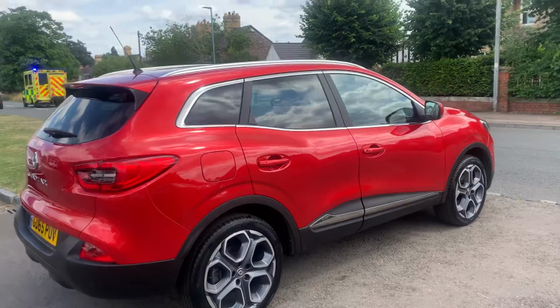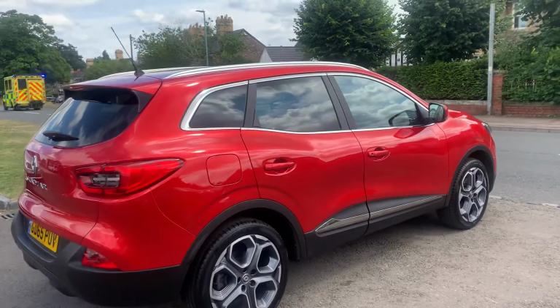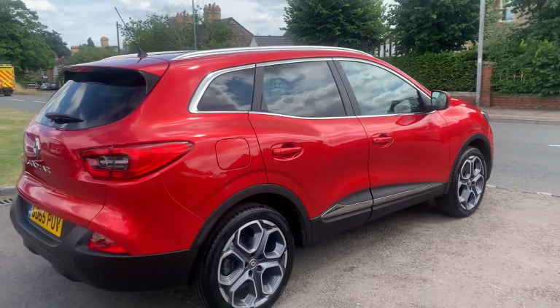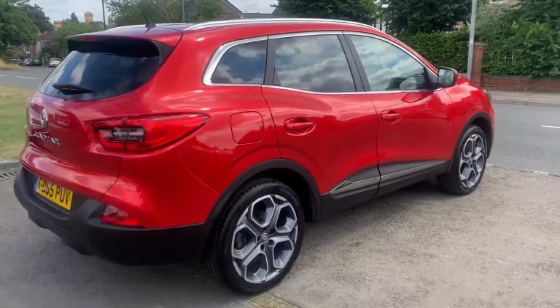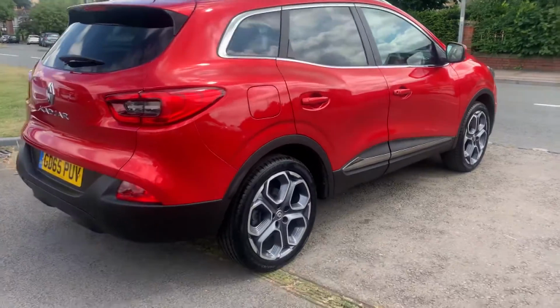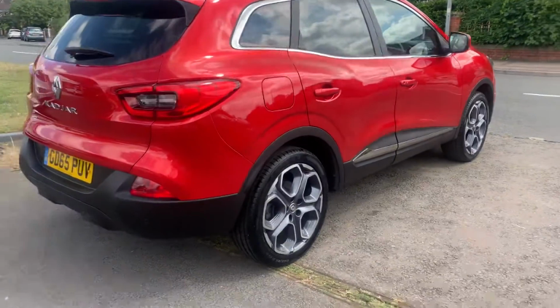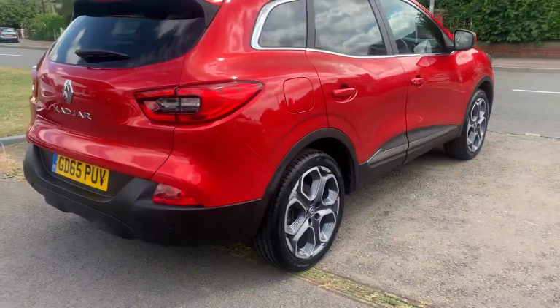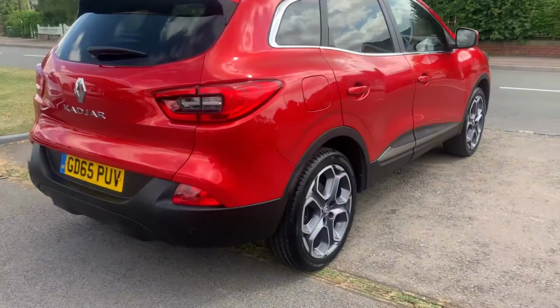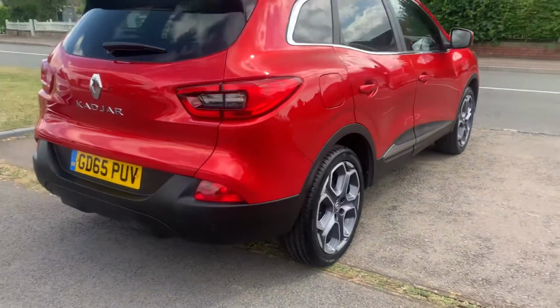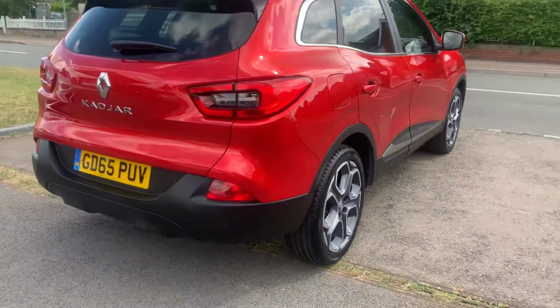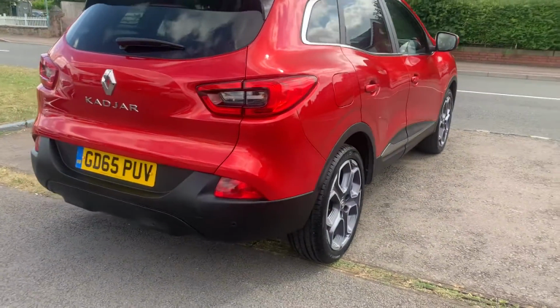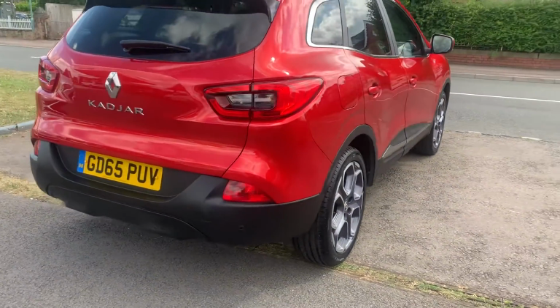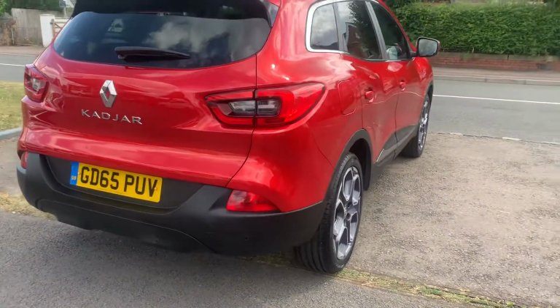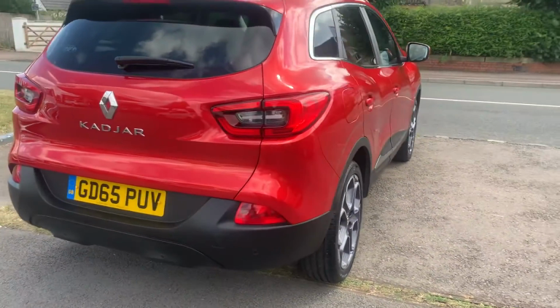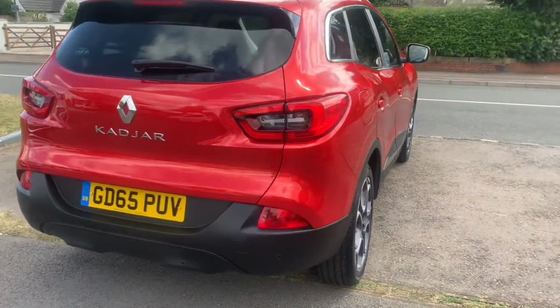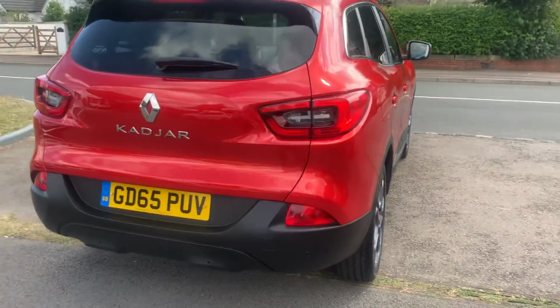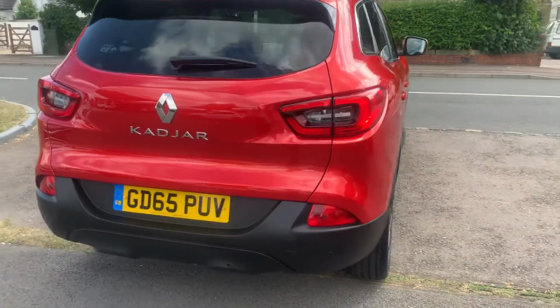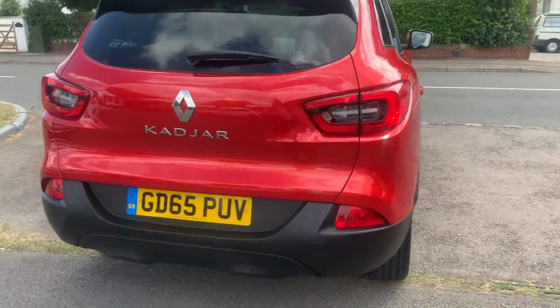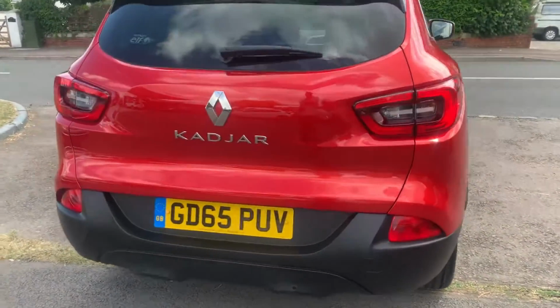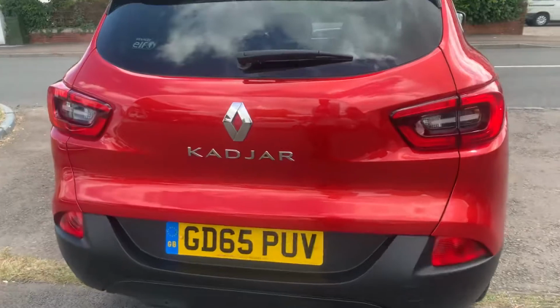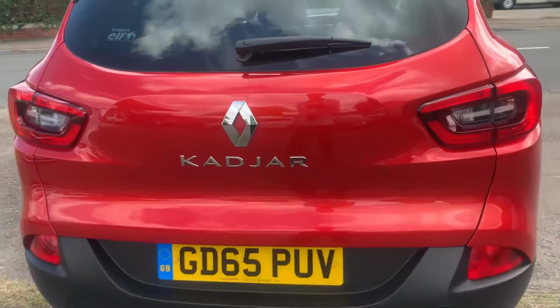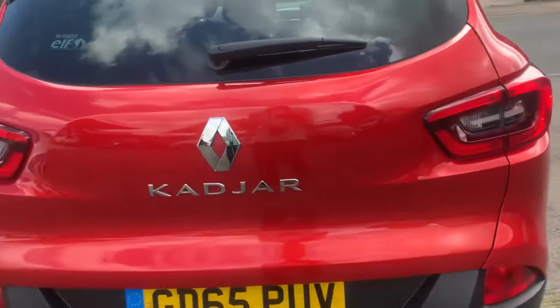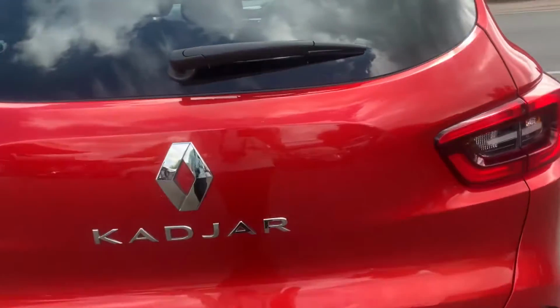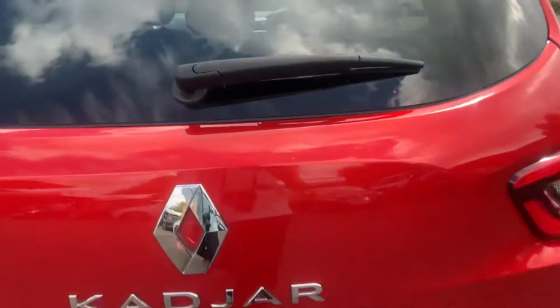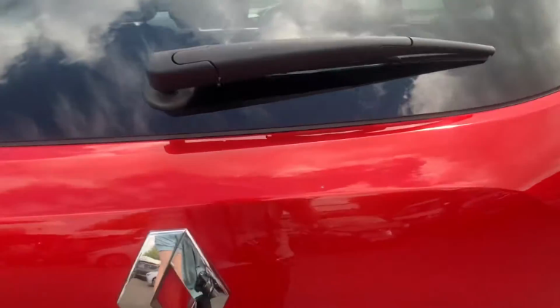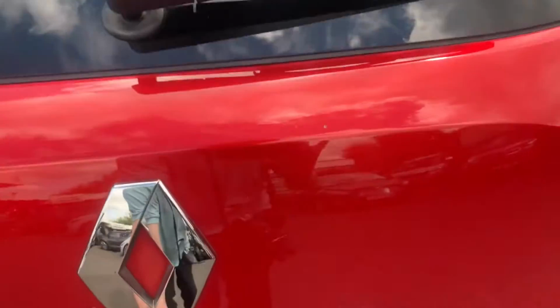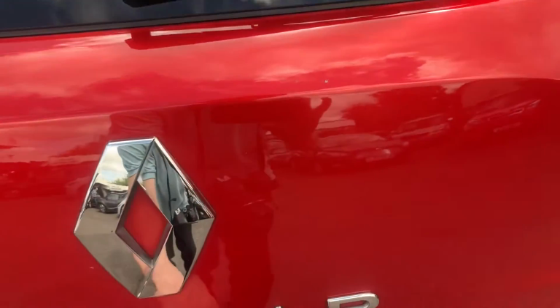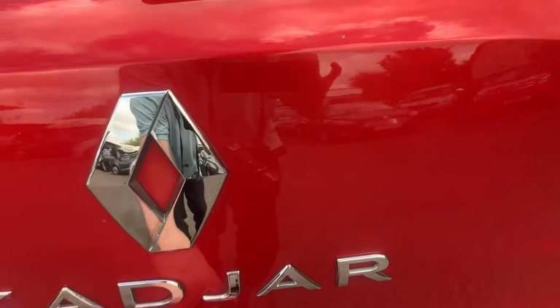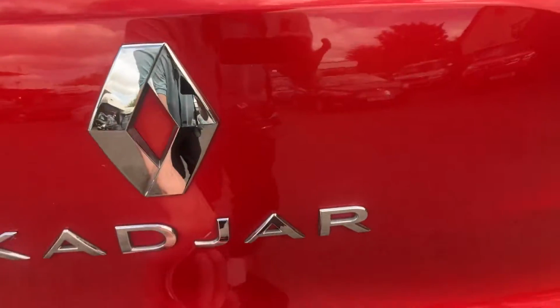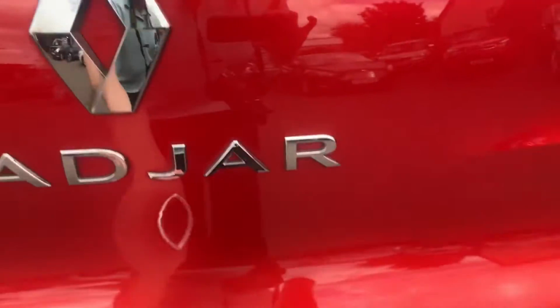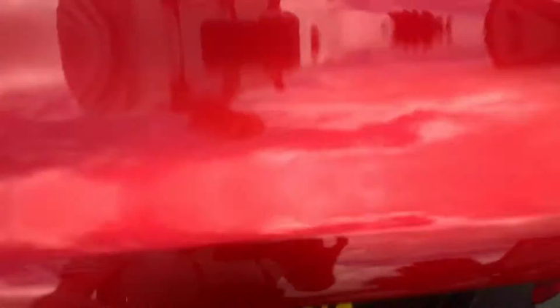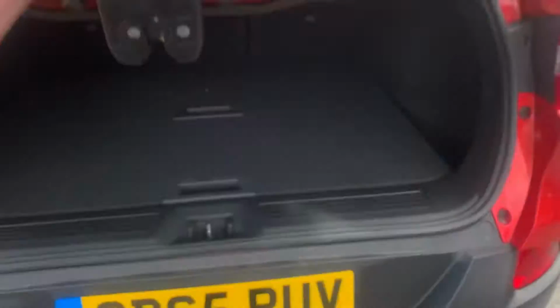It has privacy glass, front and rear parking sensors, and a two-tier boot with a full-size spare wheel.